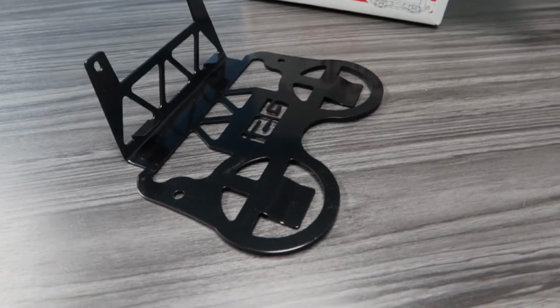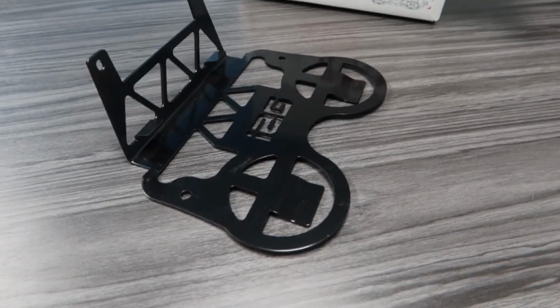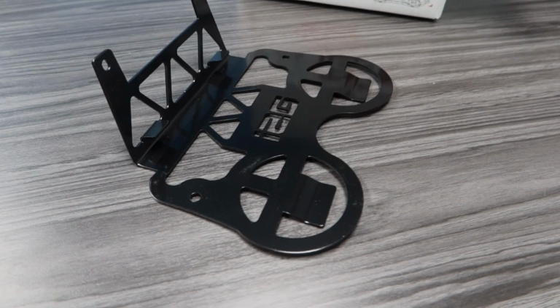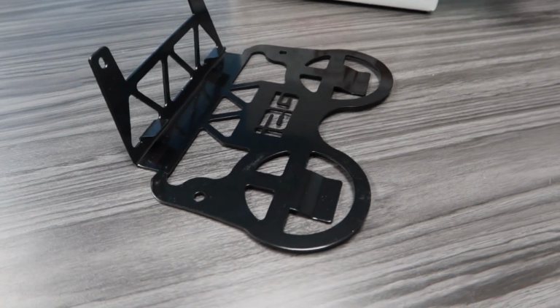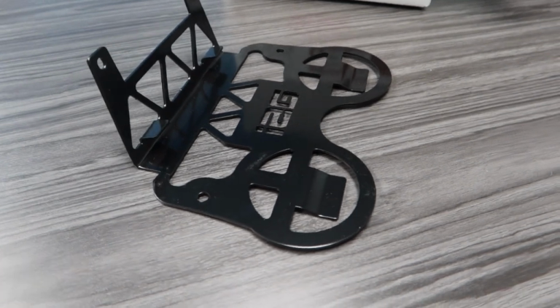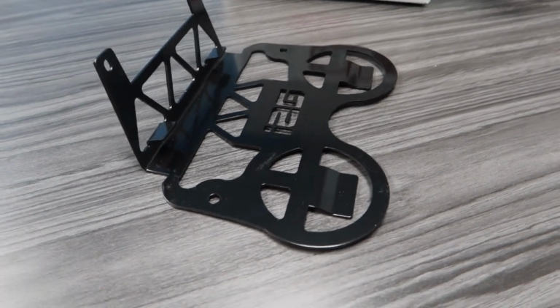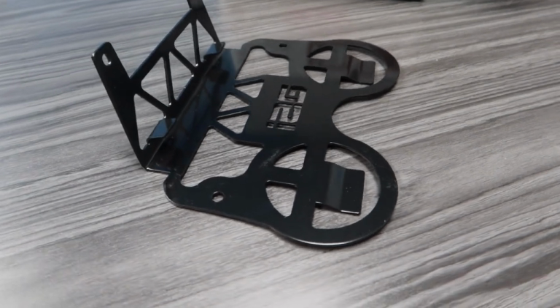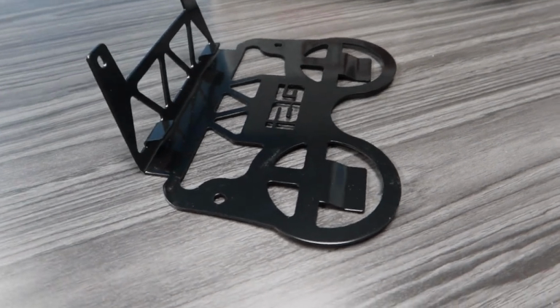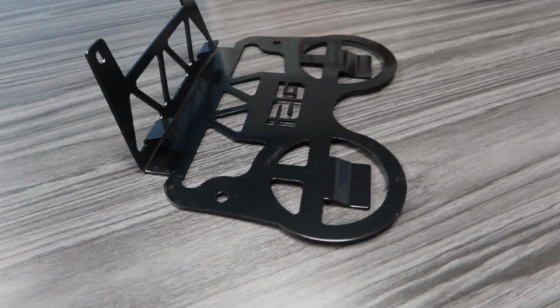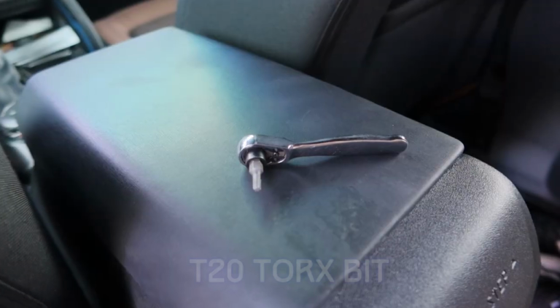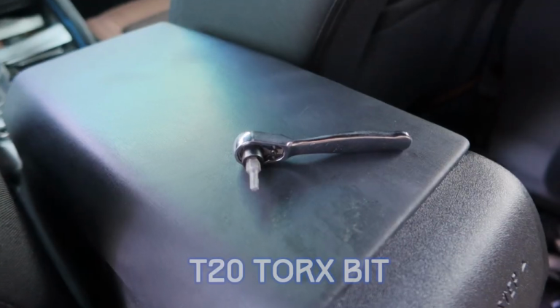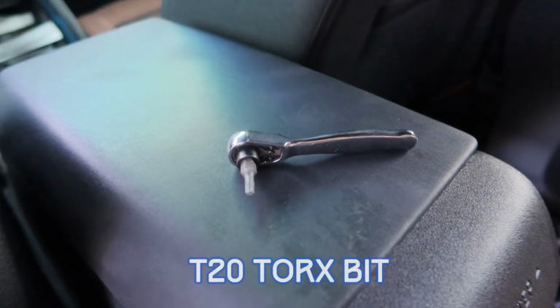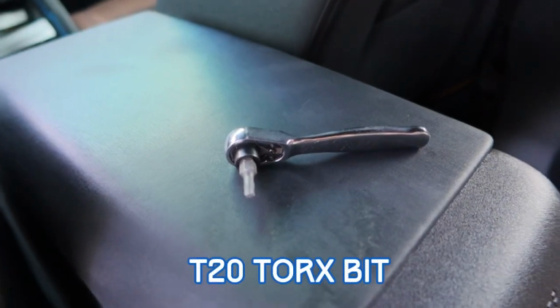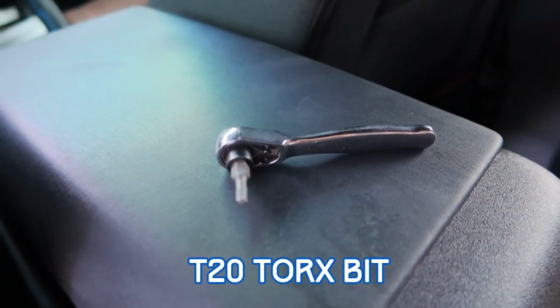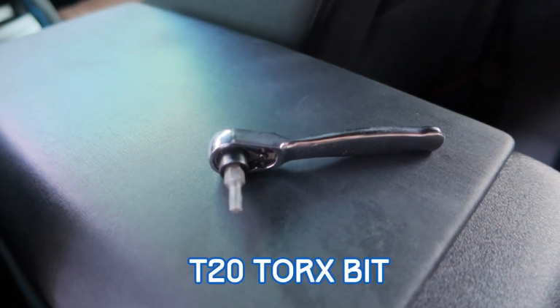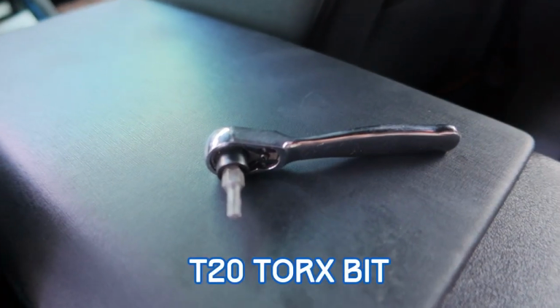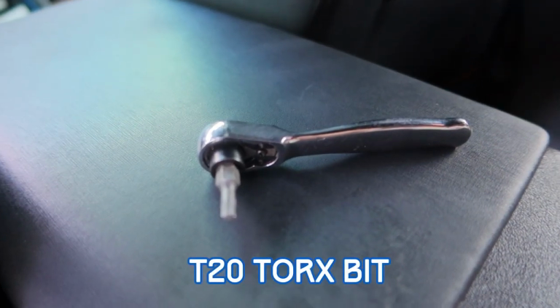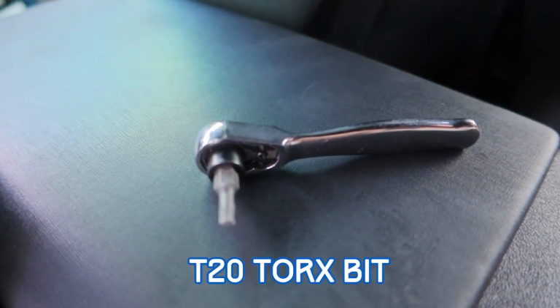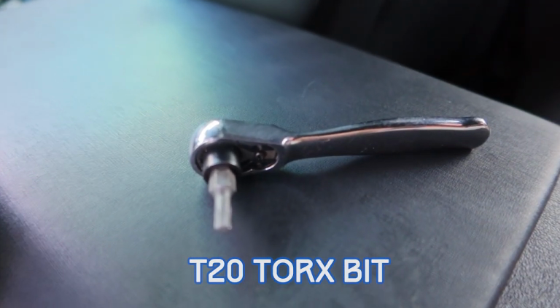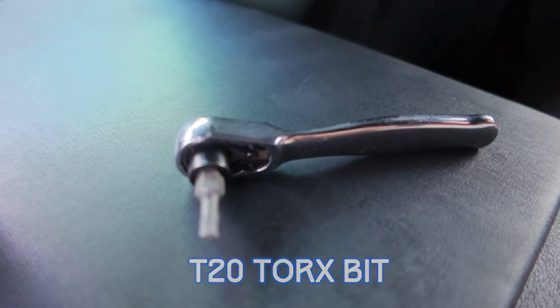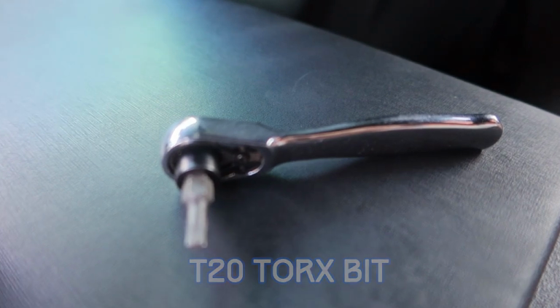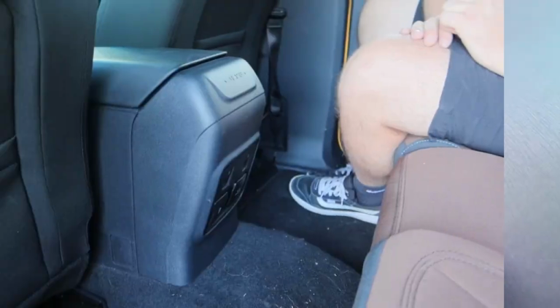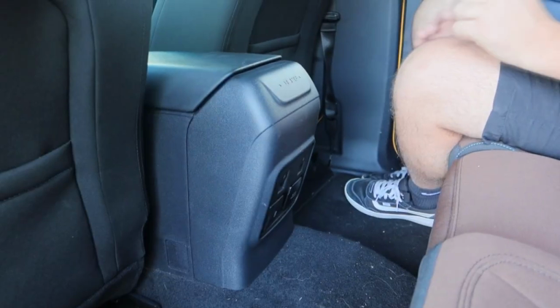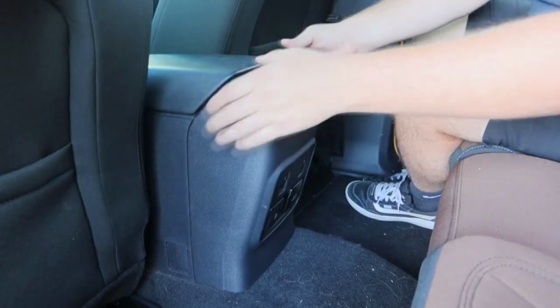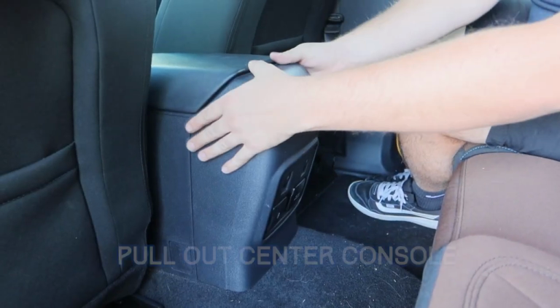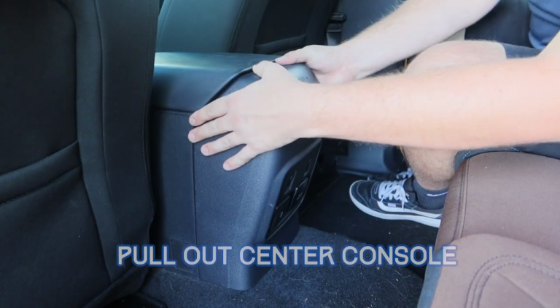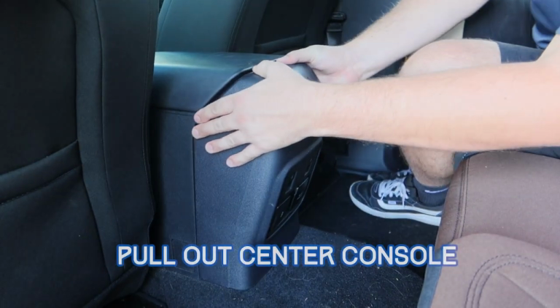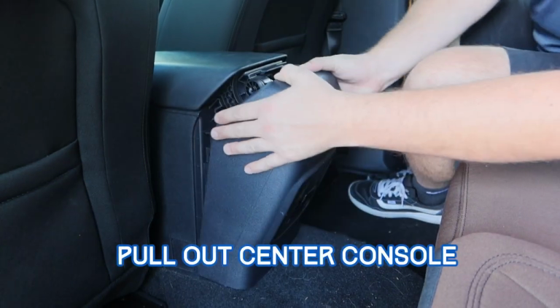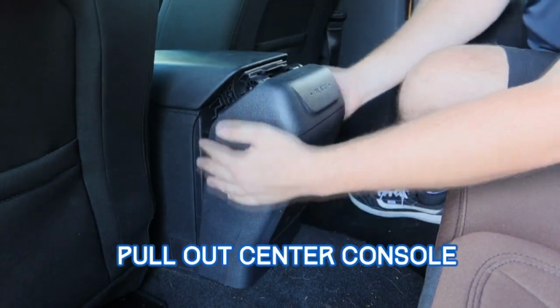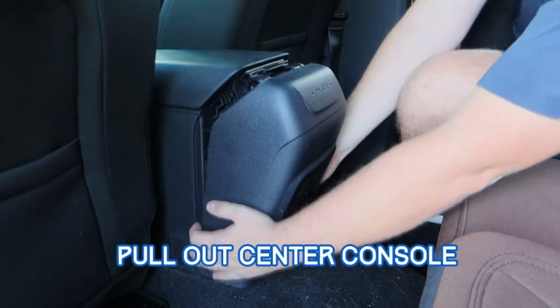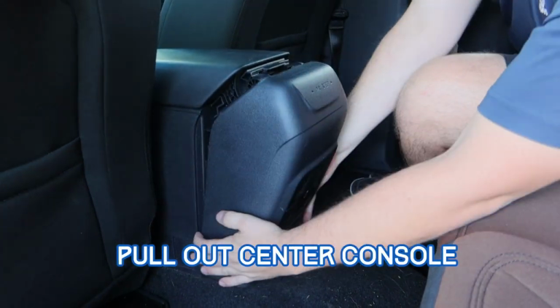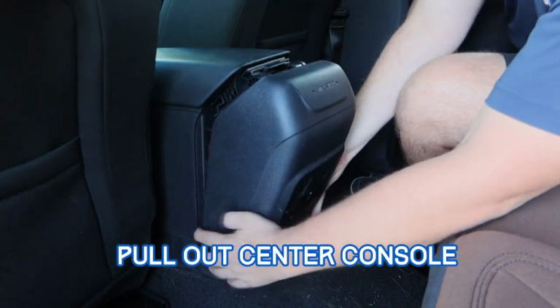This kit is super simple. It comes with plastic cupholders and a metal bracket. All you'll need for the install is a T20 Torx bit. First step: remove the panel on the back of the center console.